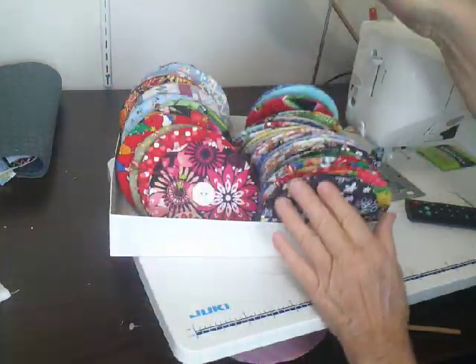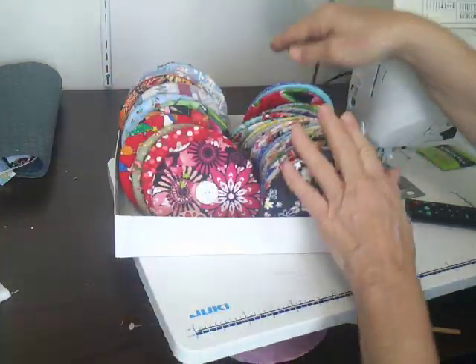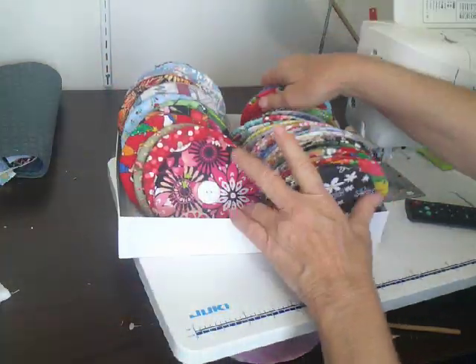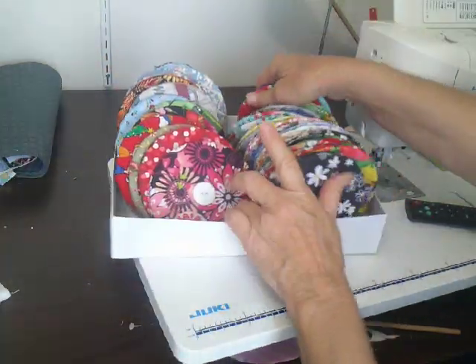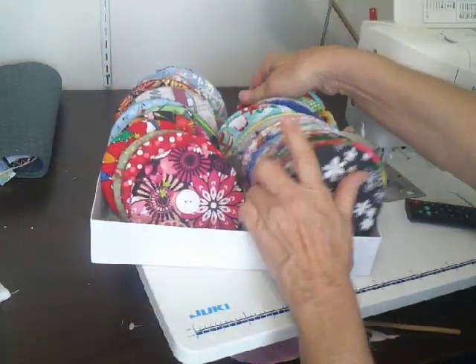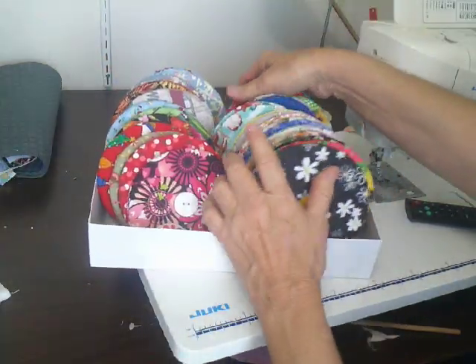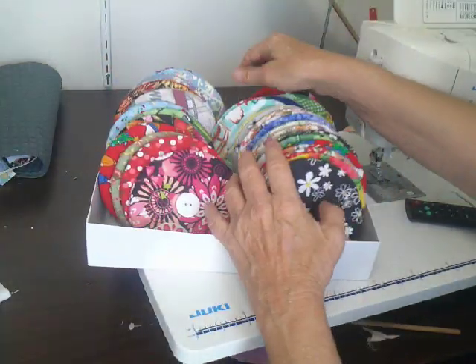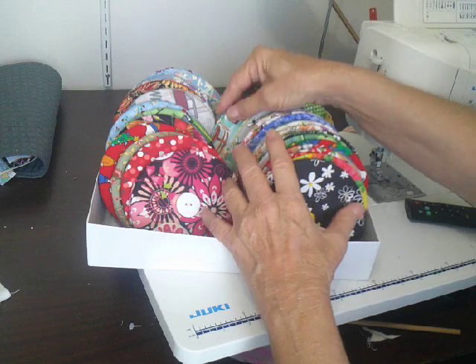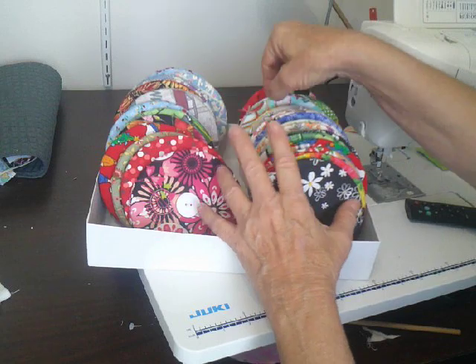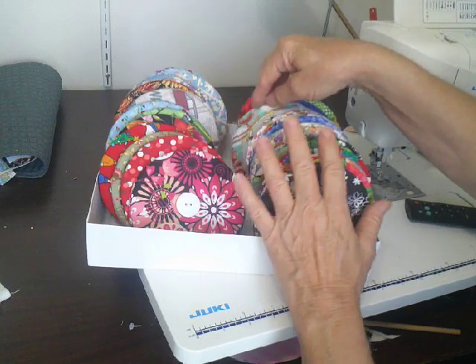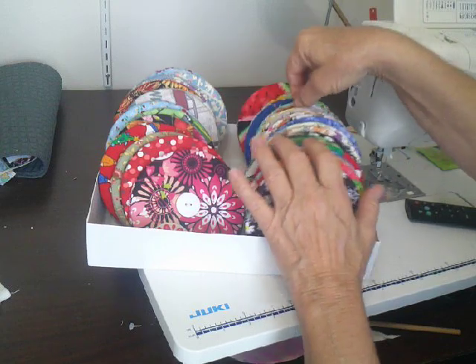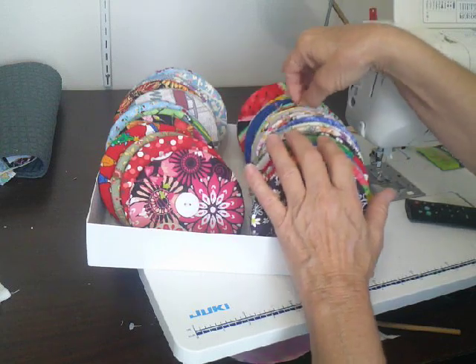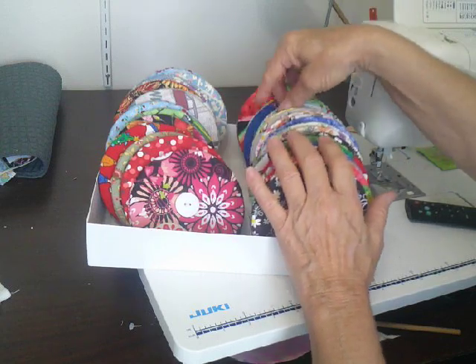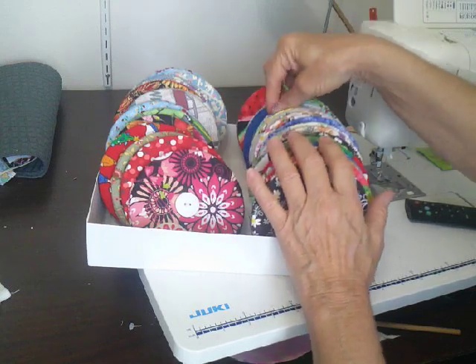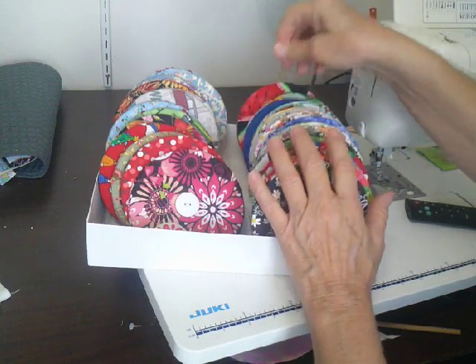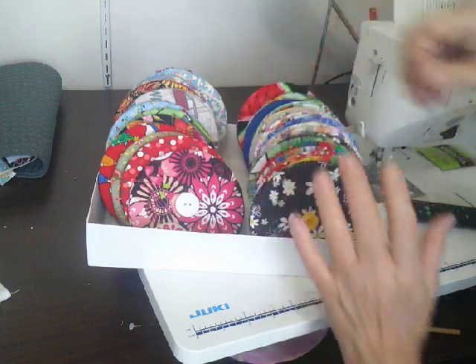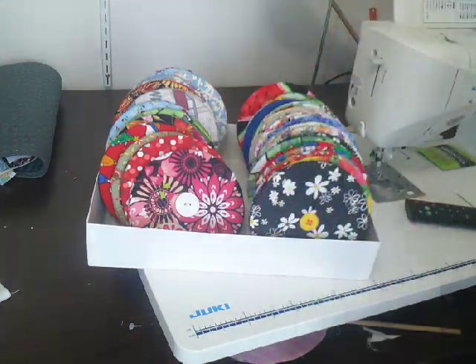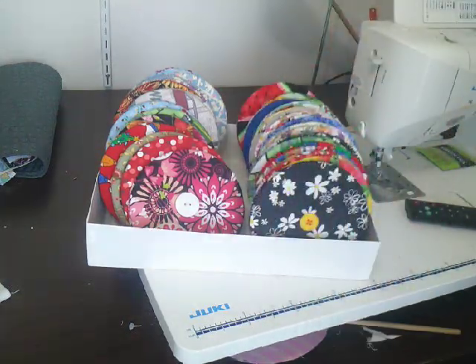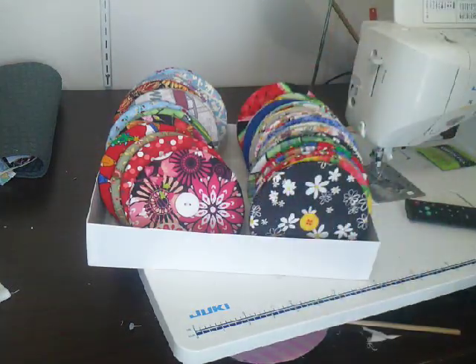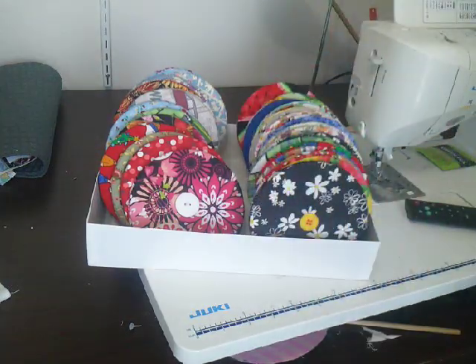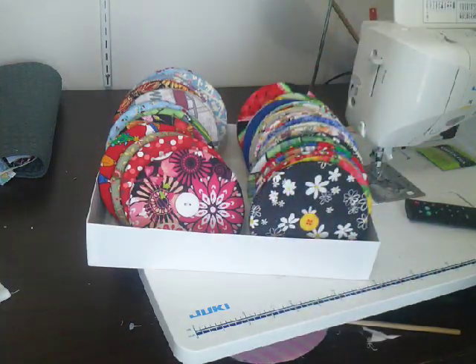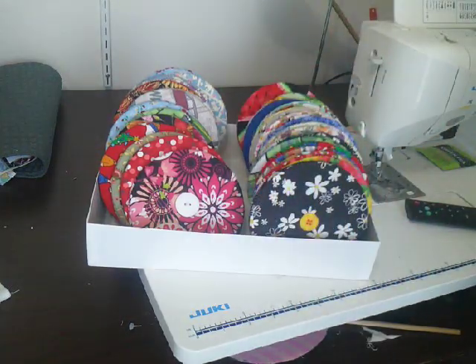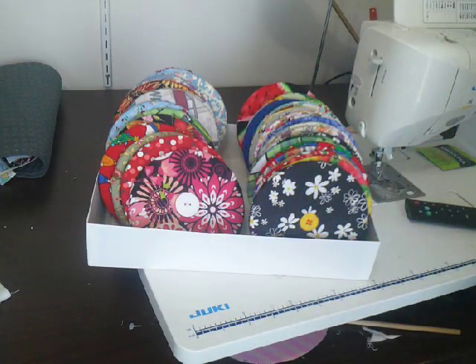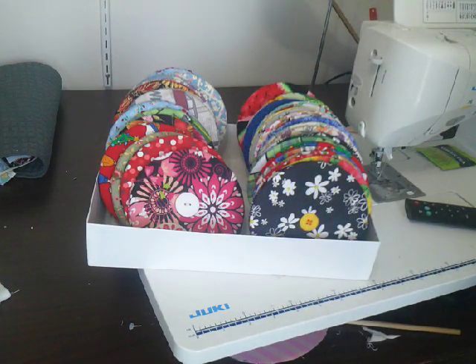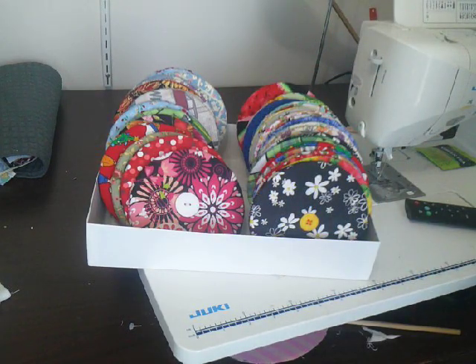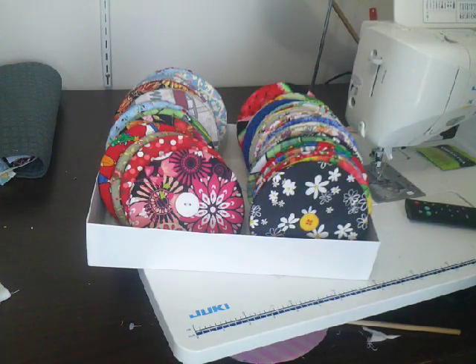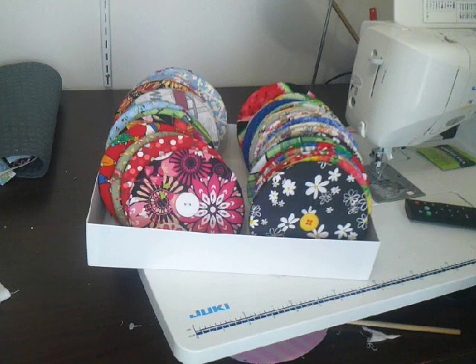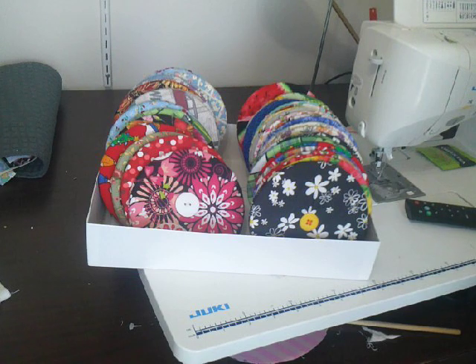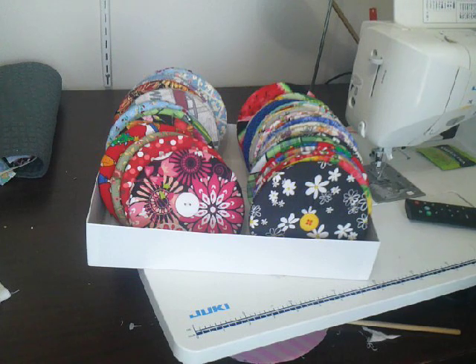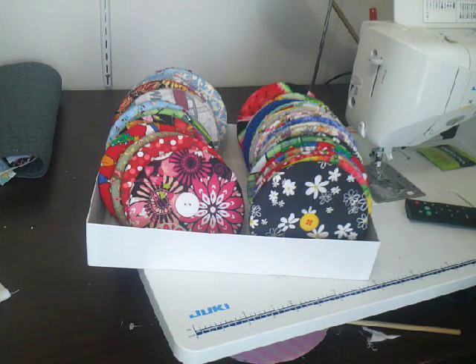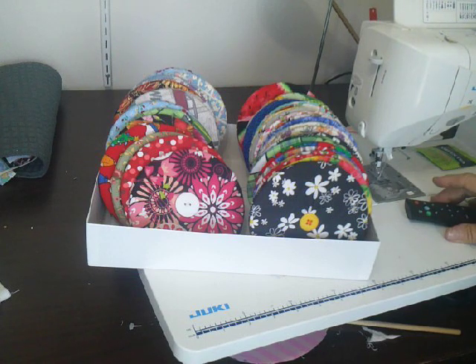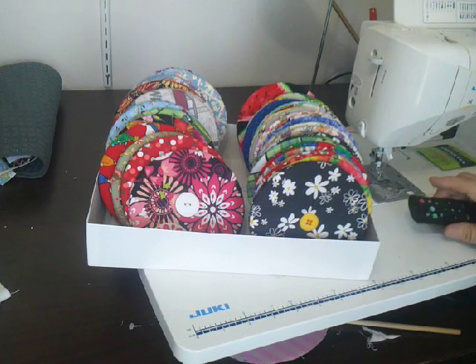This is going to be number two stuff that's going in my craft fair, and I'll come back with number three here in a little bit. Thank you.